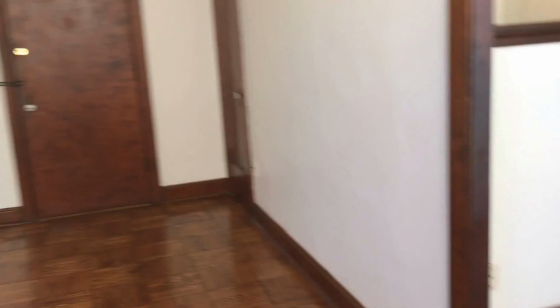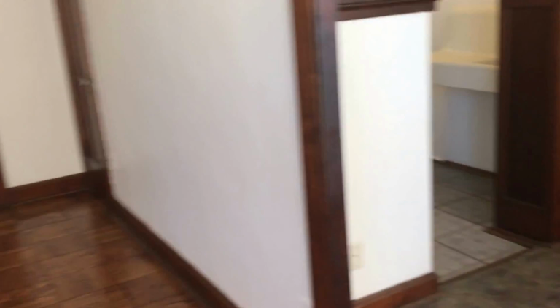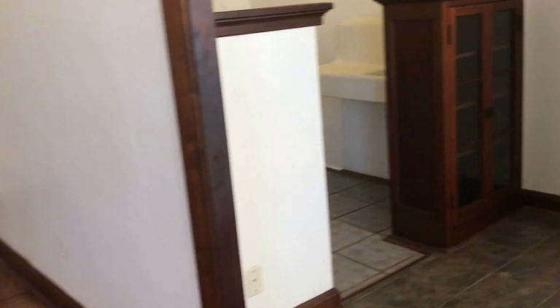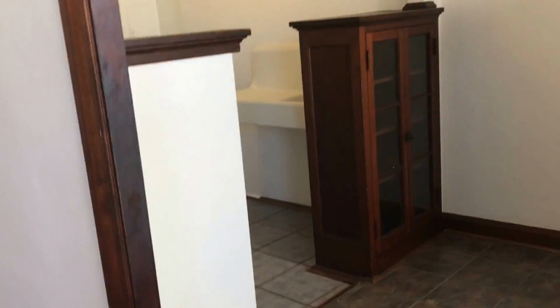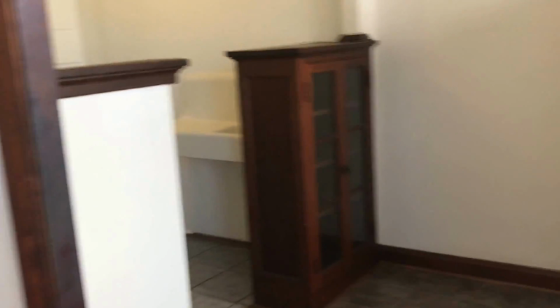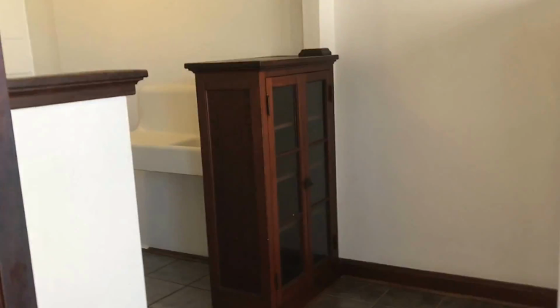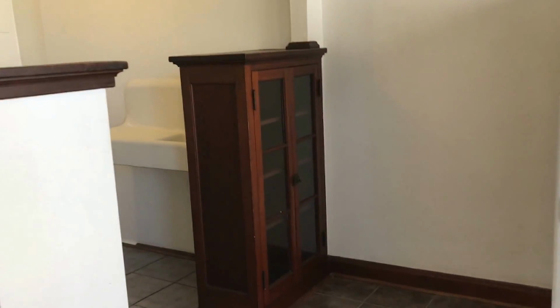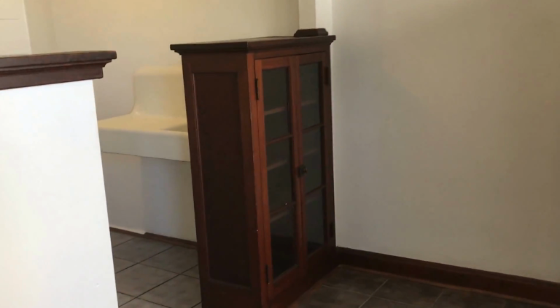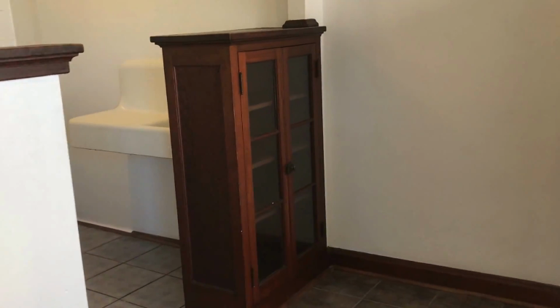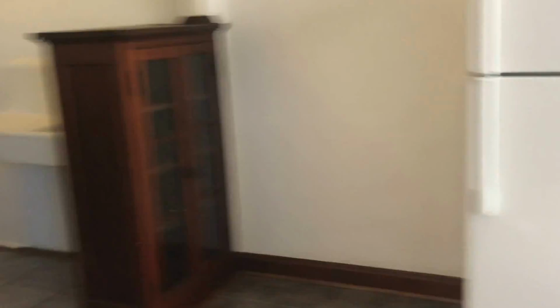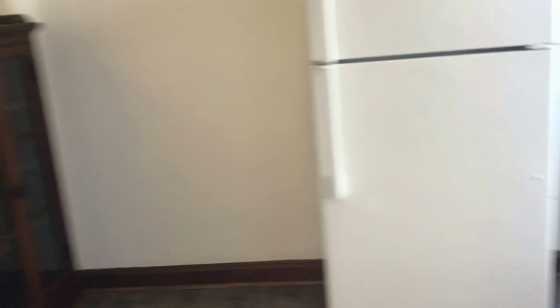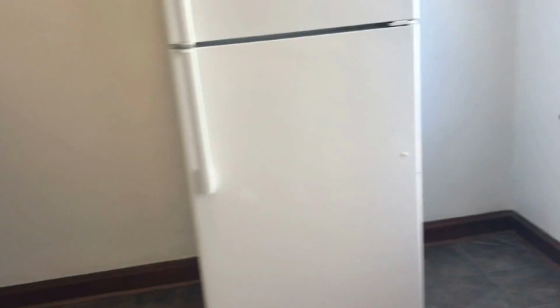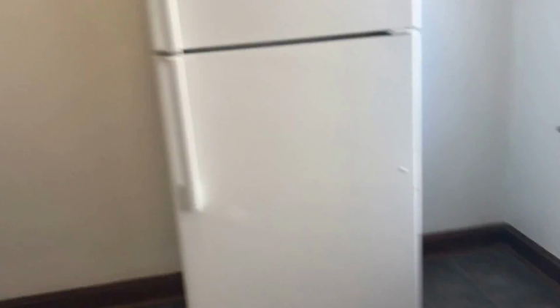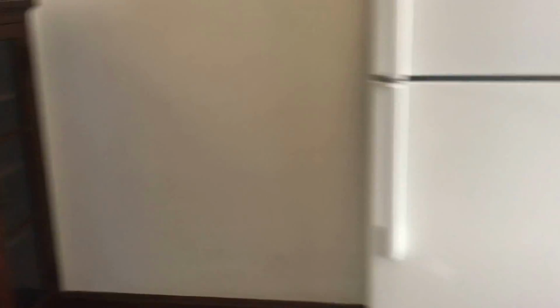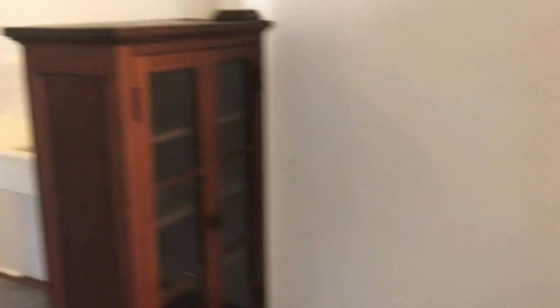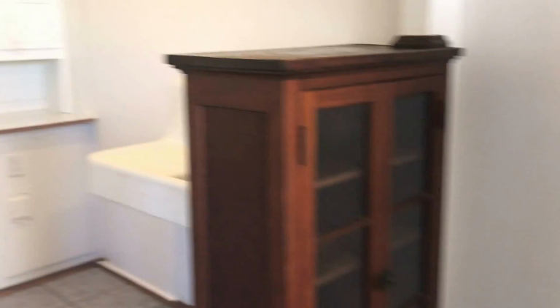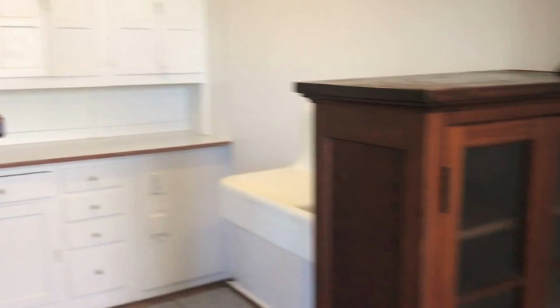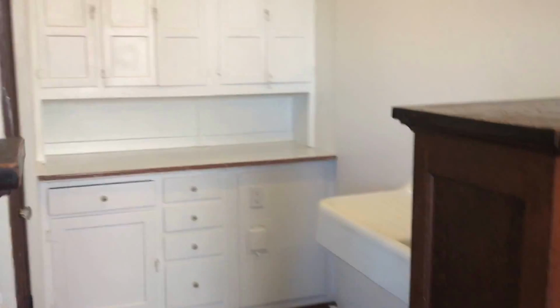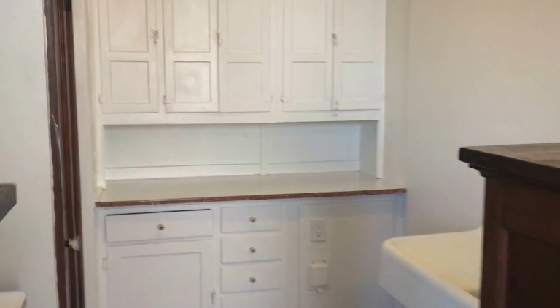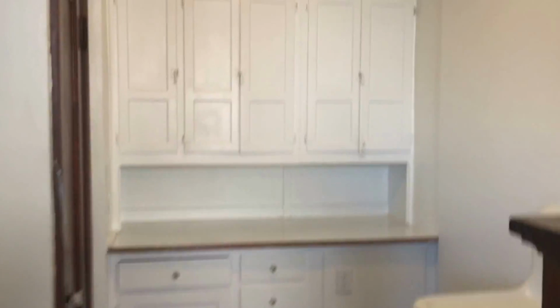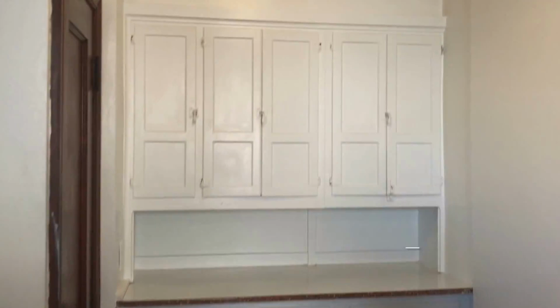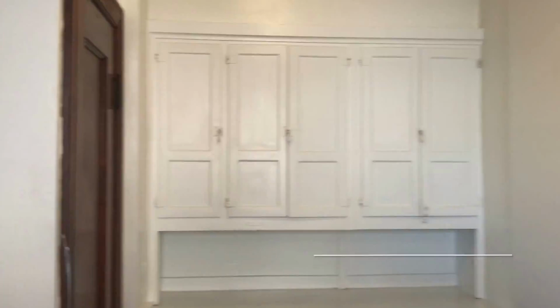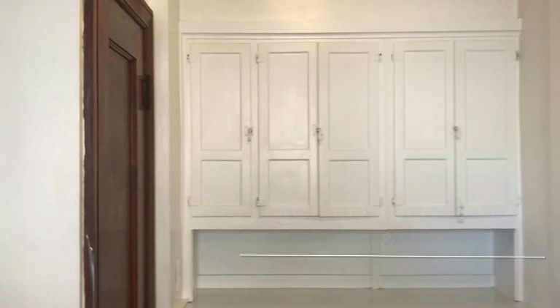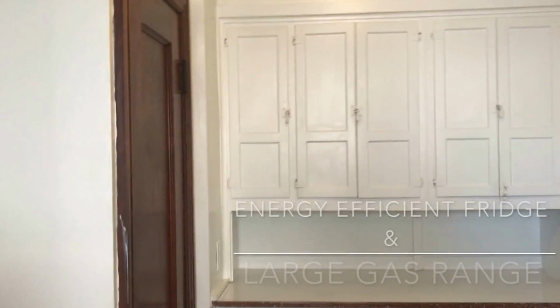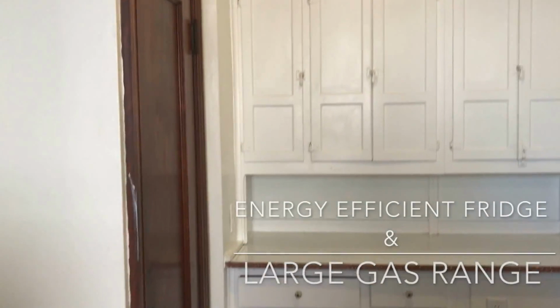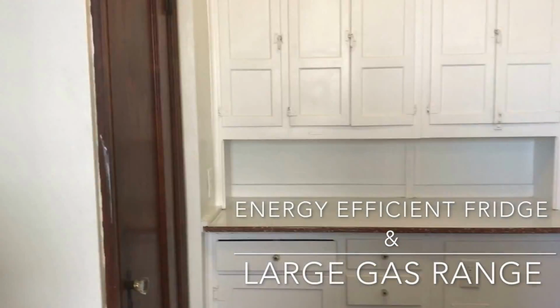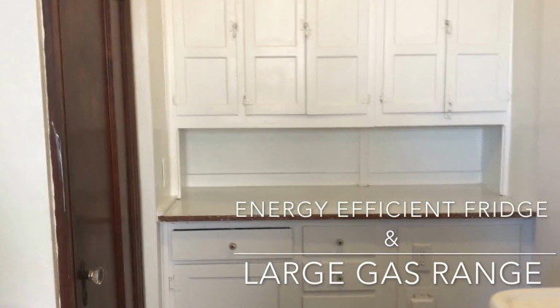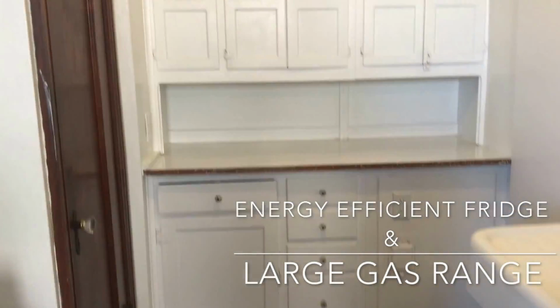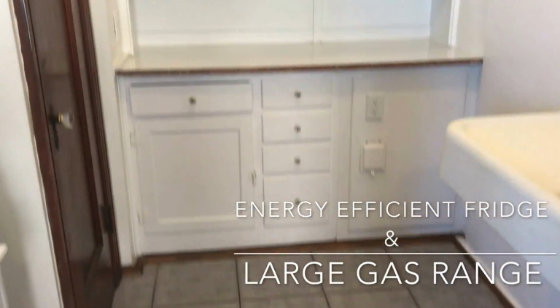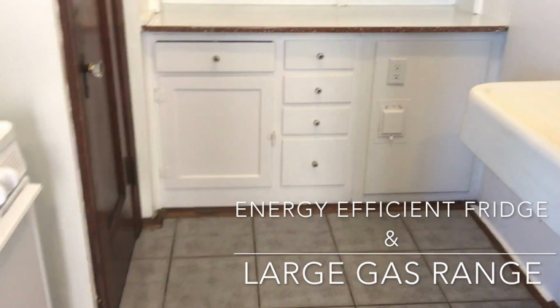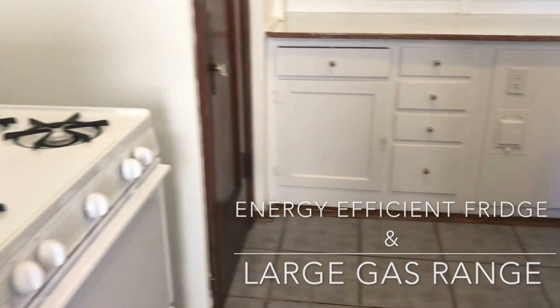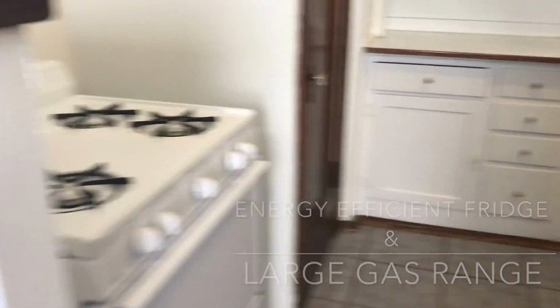The dining area offers more storage with a built-in hutch. The kitchen has even more storage with a pantry as well as floor-to-ceiling cabinetry.